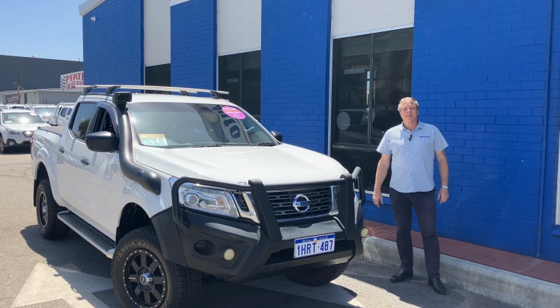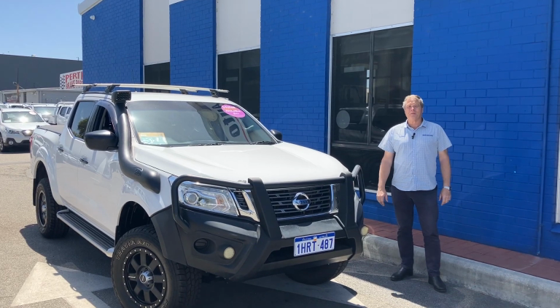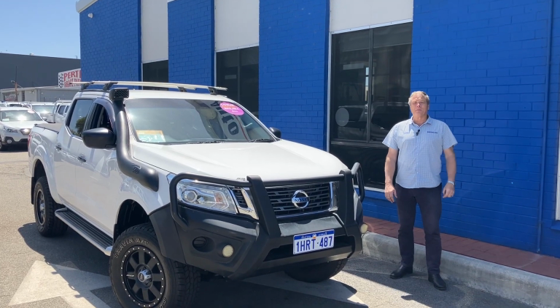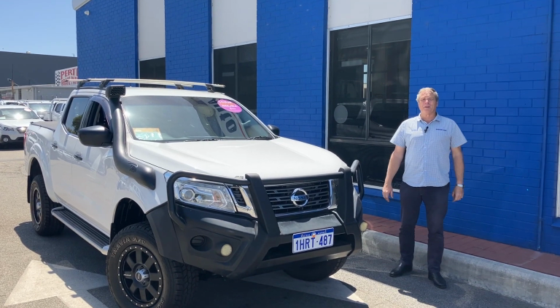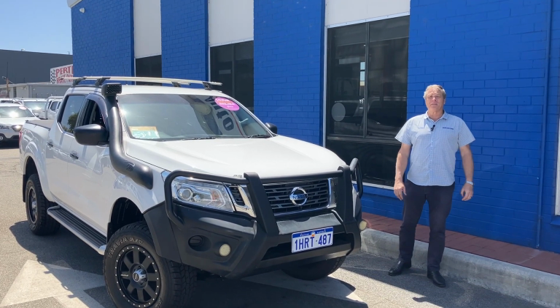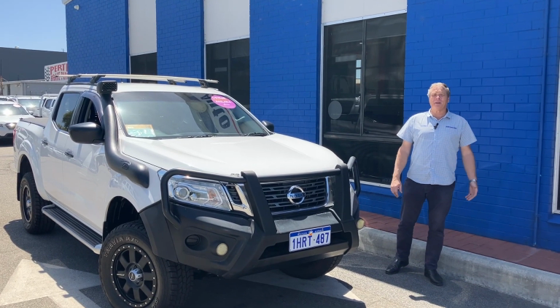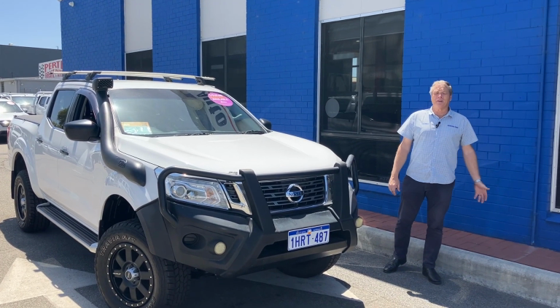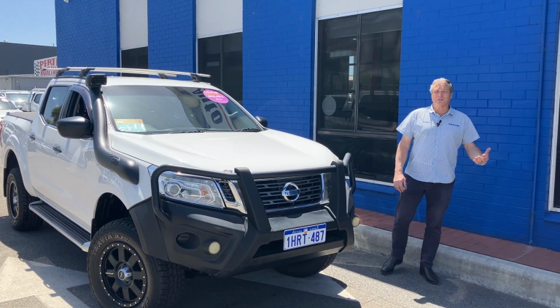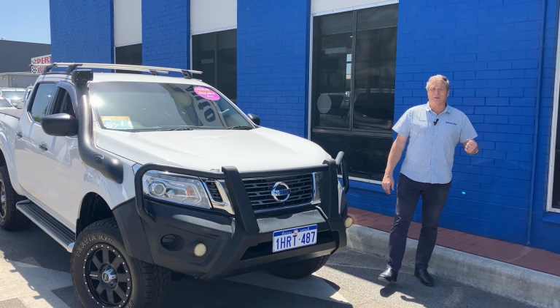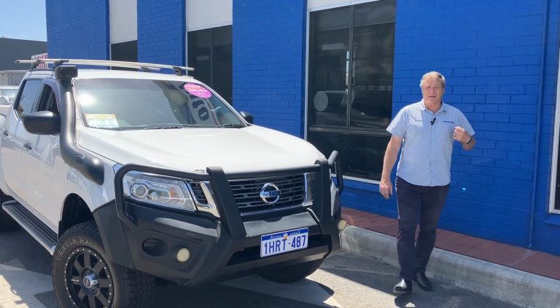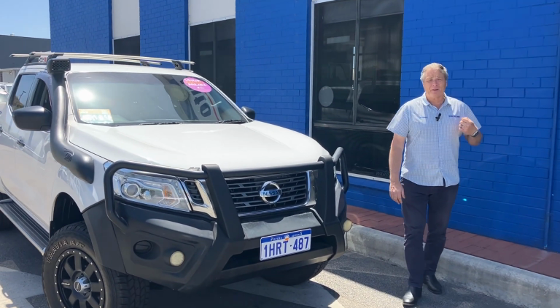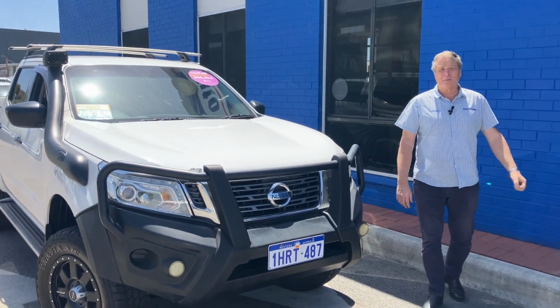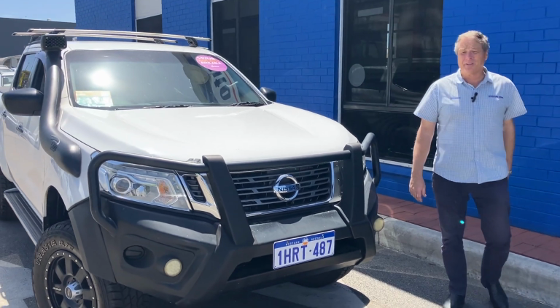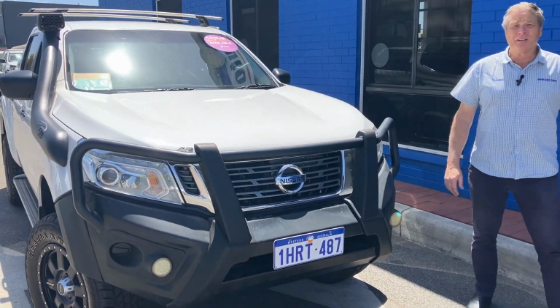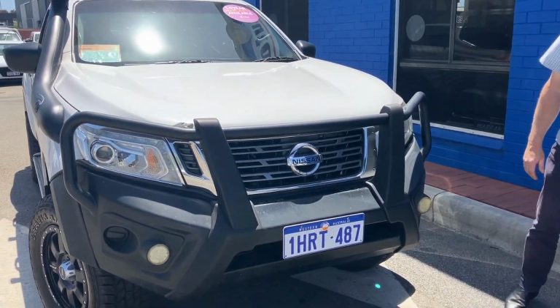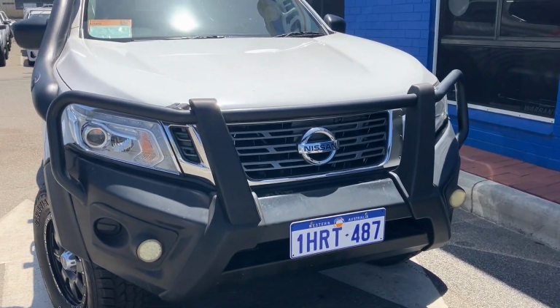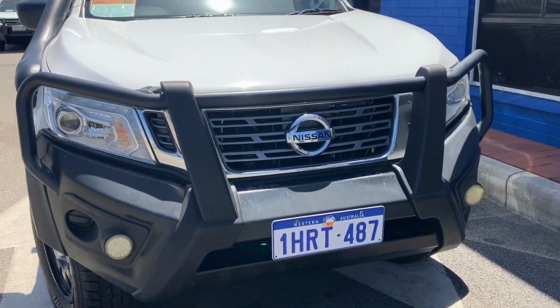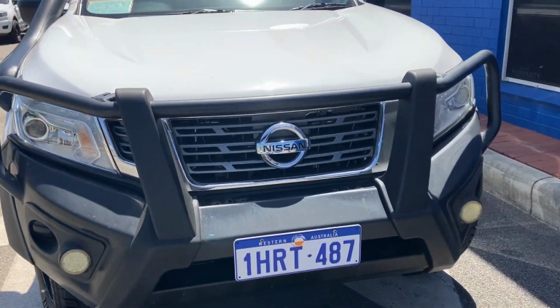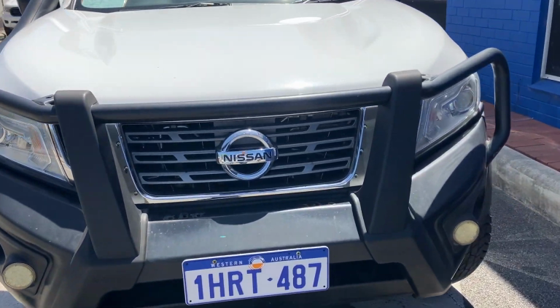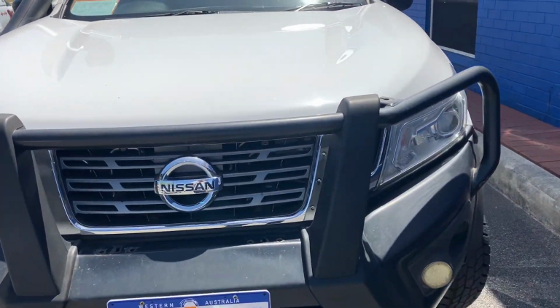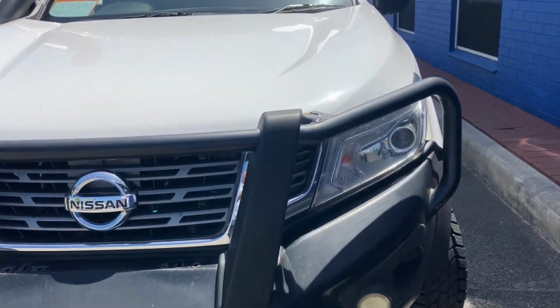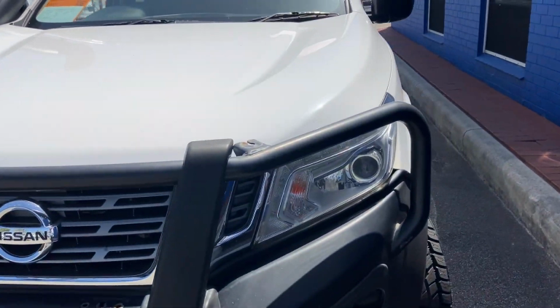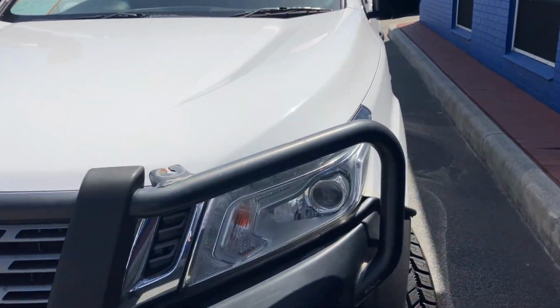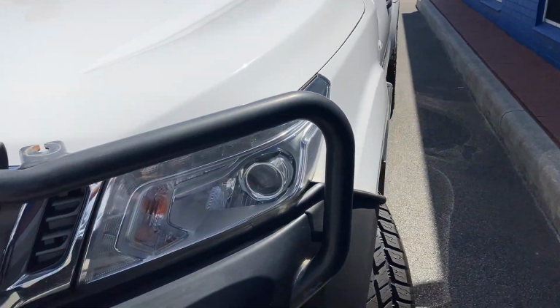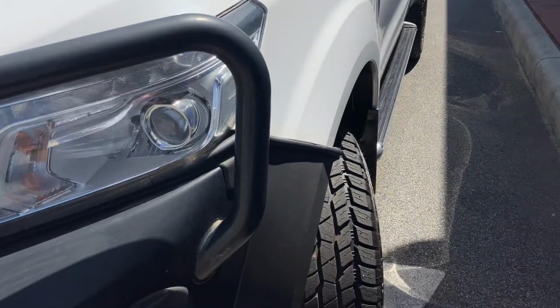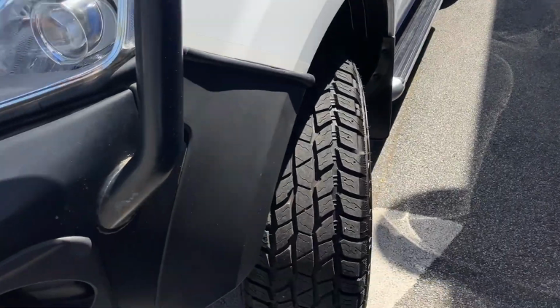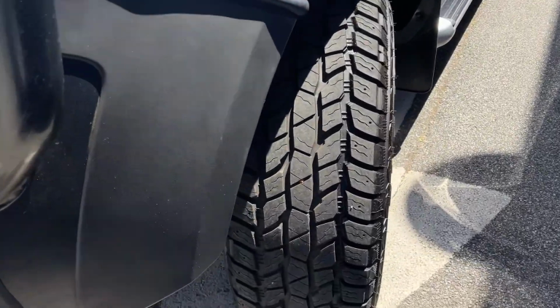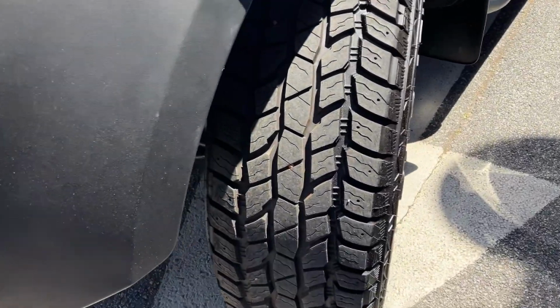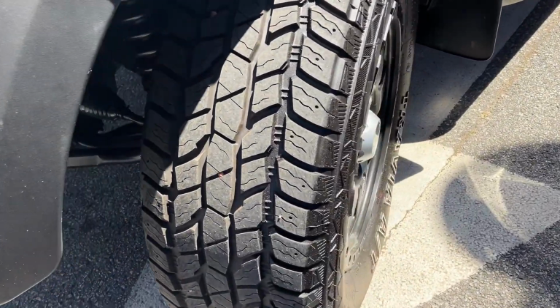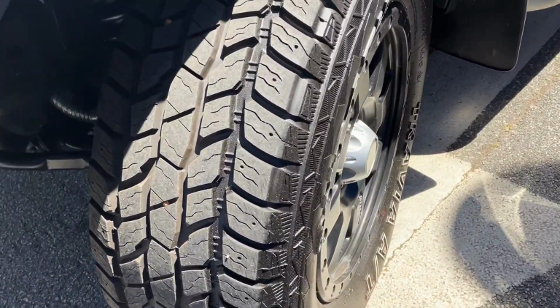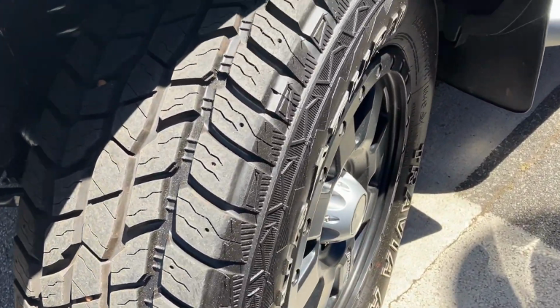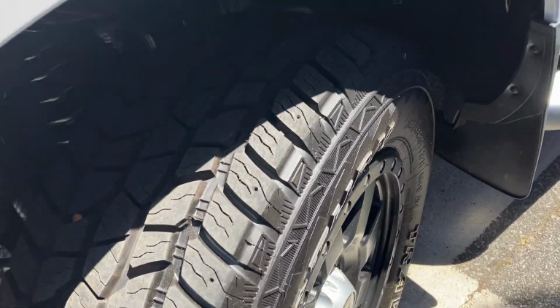Hello and welcome to Web Auto Sales. I'm Darren and I'm here to show you around another one of our little beauties here — this 2019 Nissan Navara. Have one look at this thing, it is one jacked up, ready-to-go four-by-four.